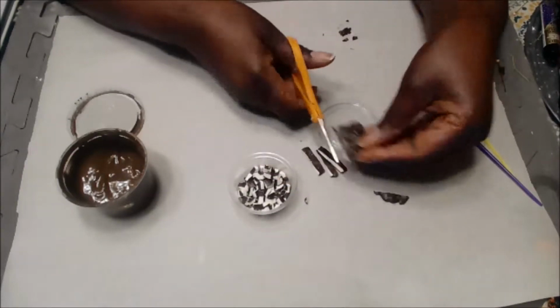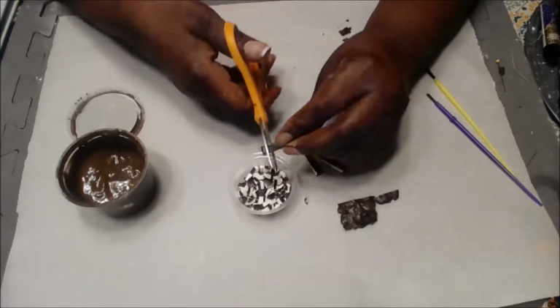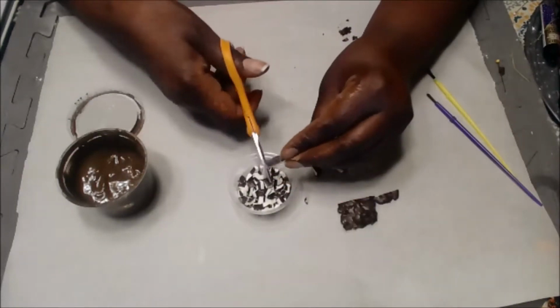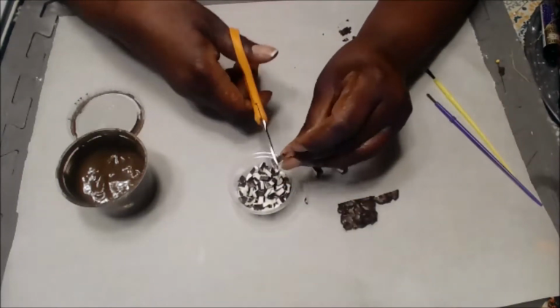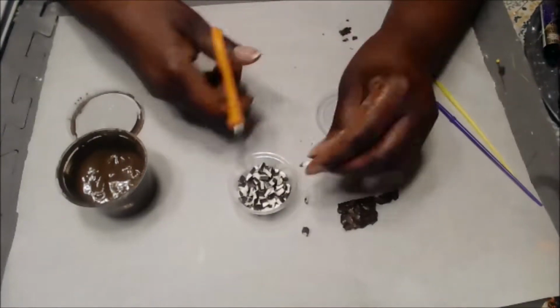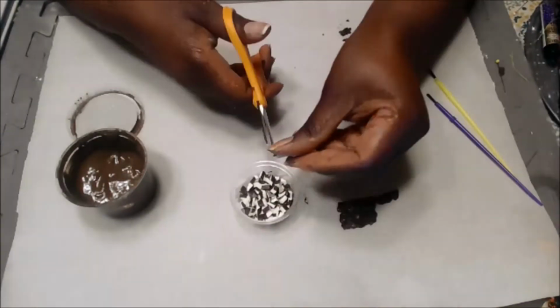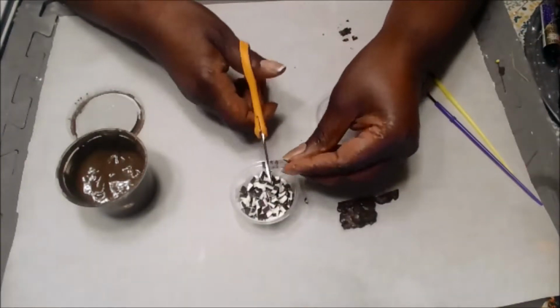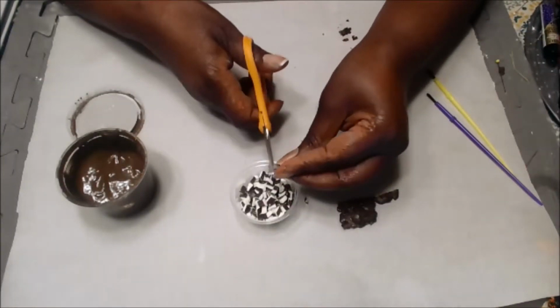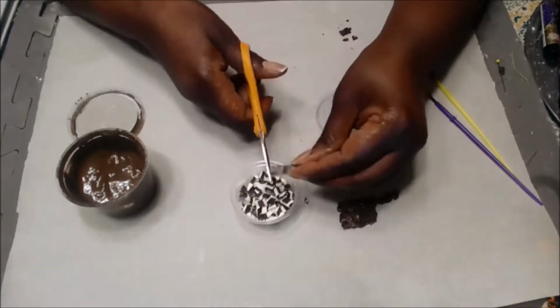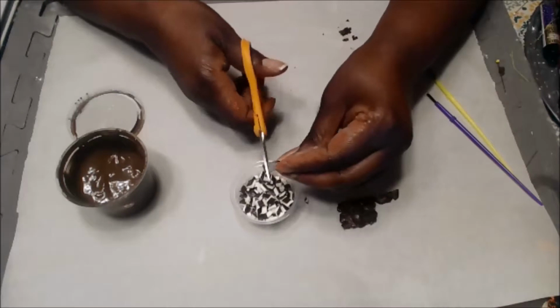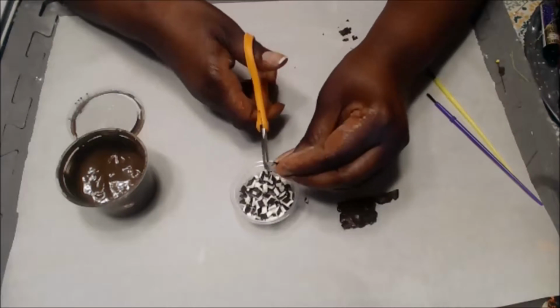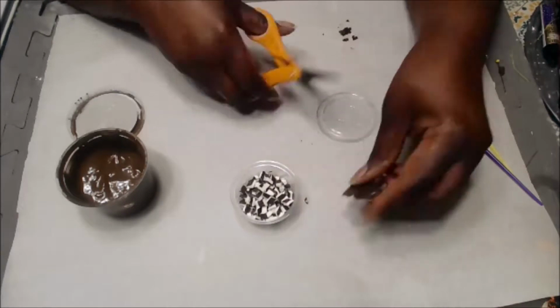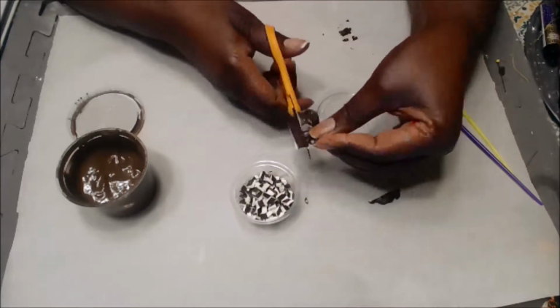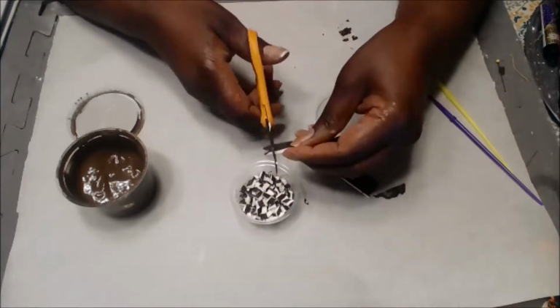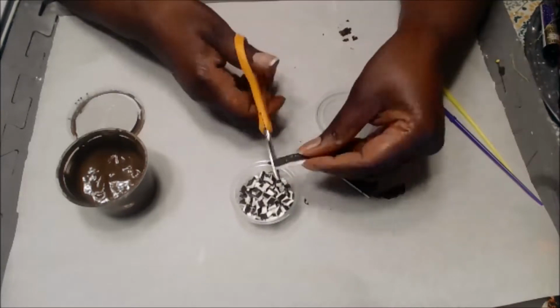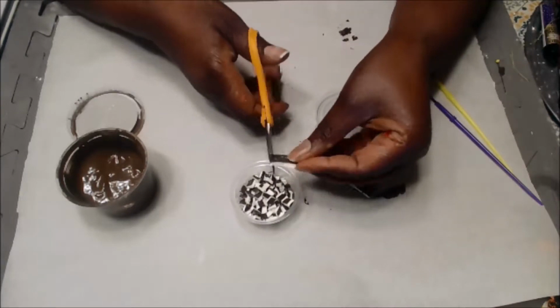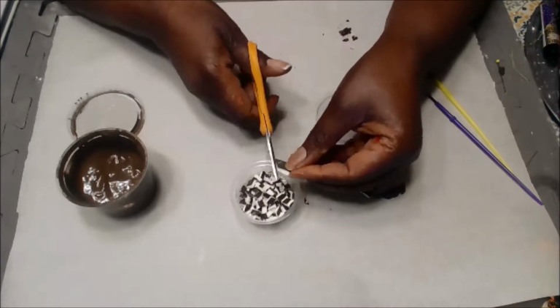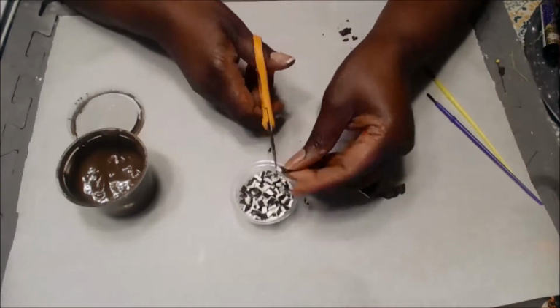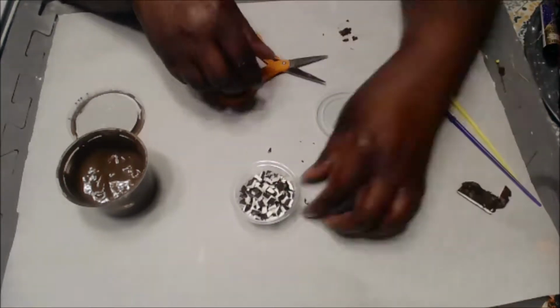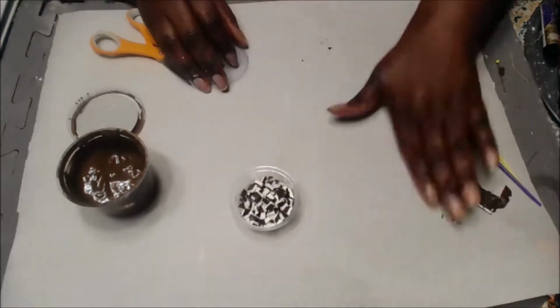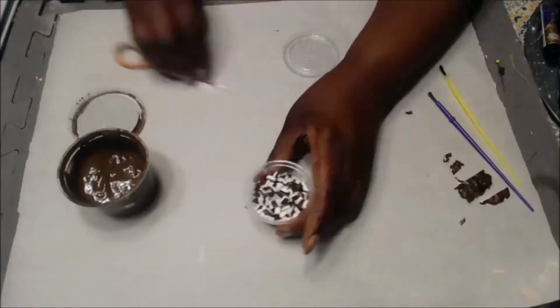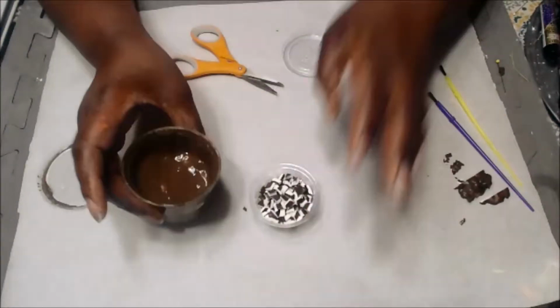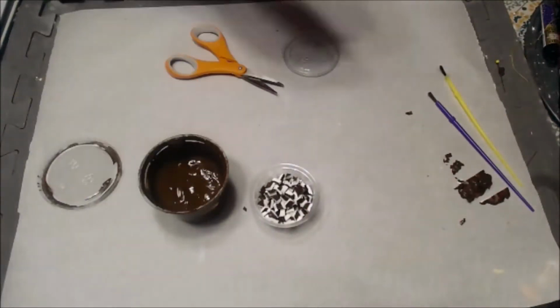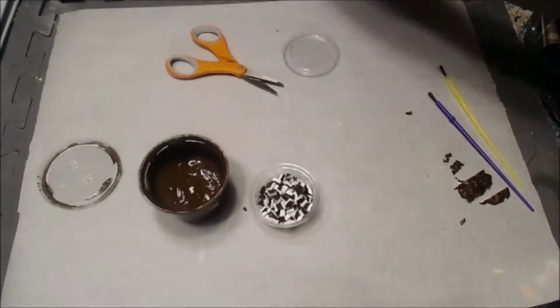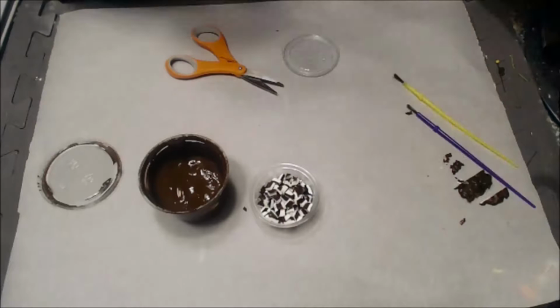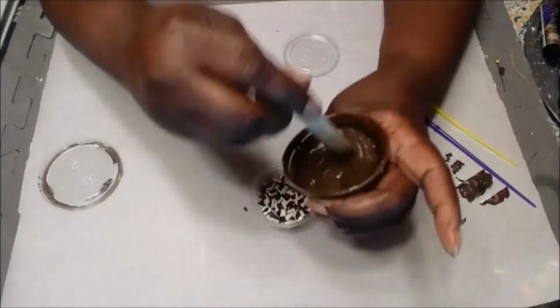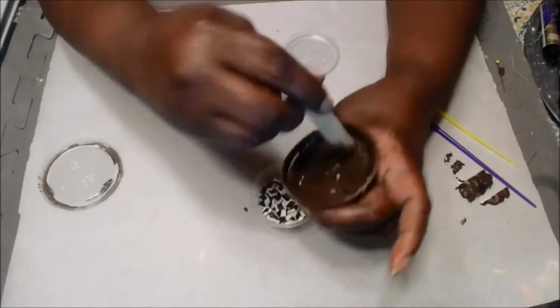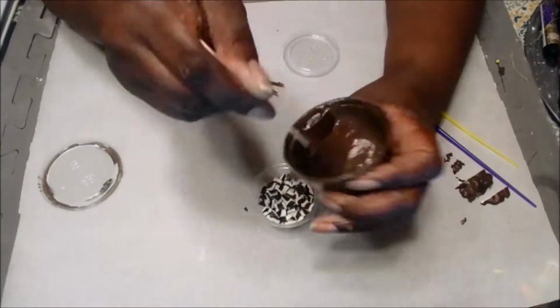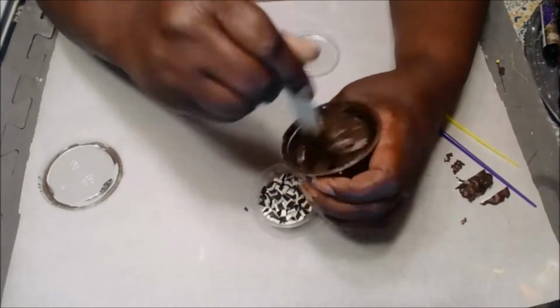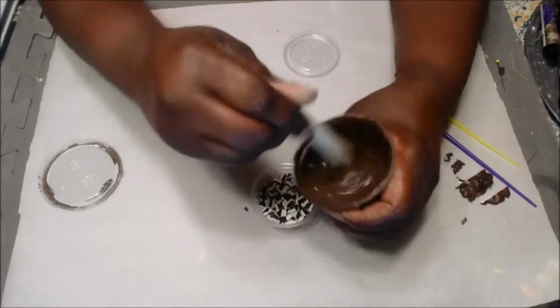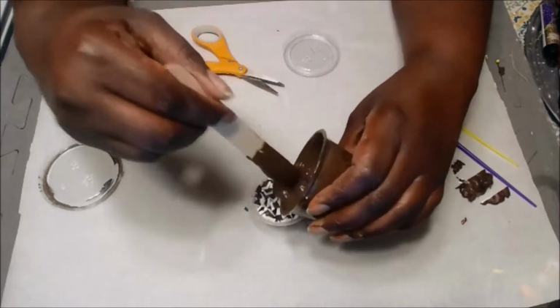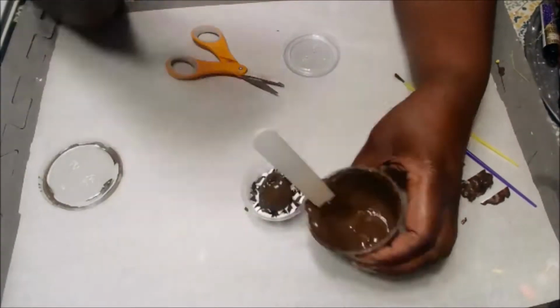Once you cut it into little pieces, the sides where it has been cut will be white, so then after that I just take the little pieces and I place them back inside of the brown colored acrylic paint.